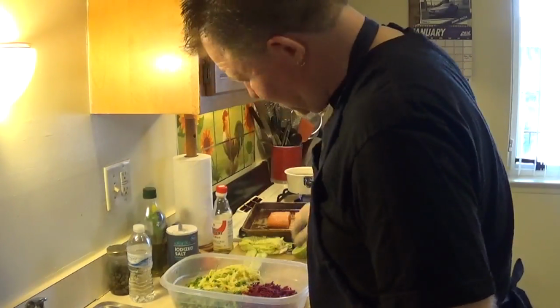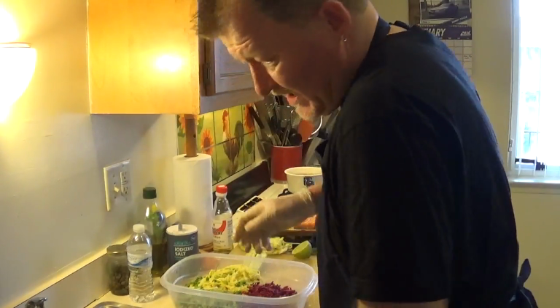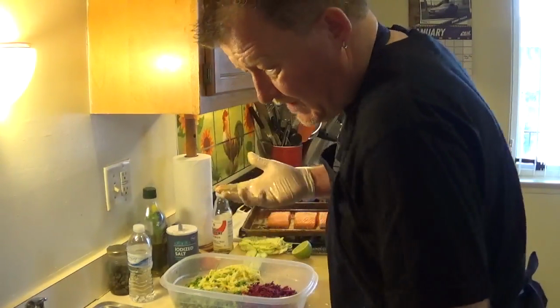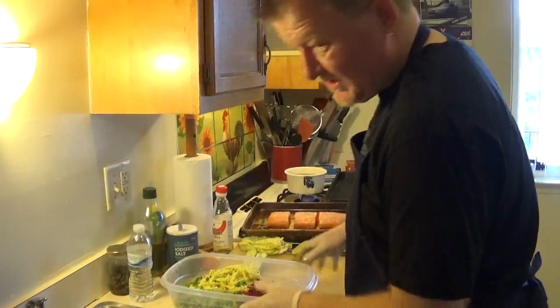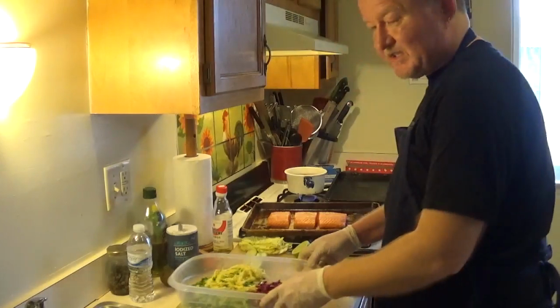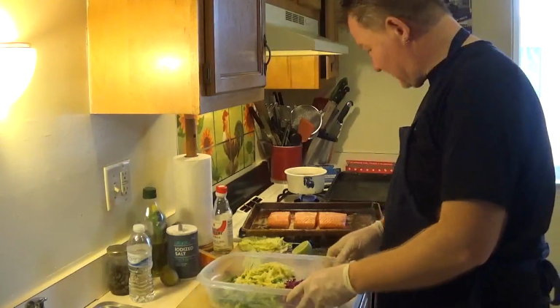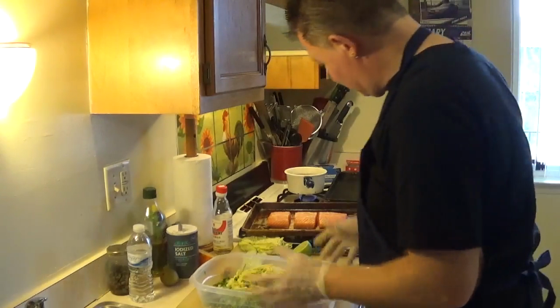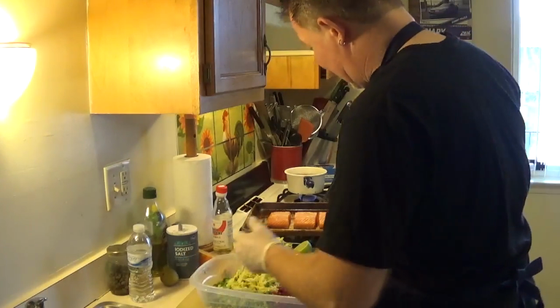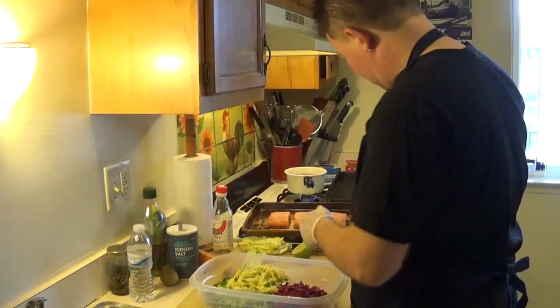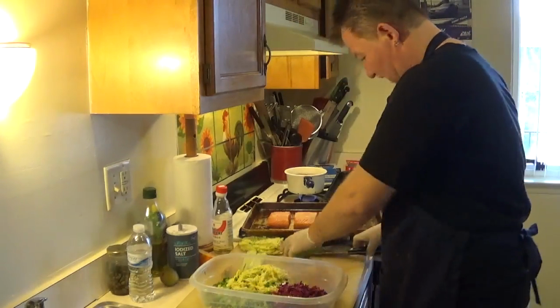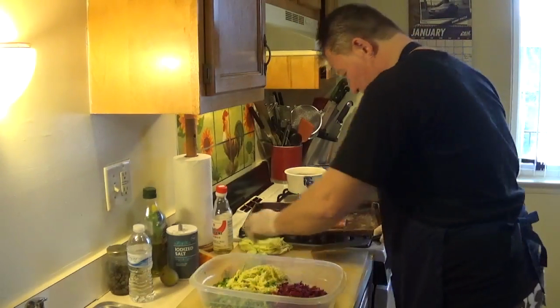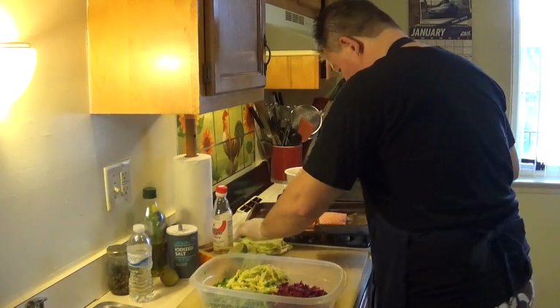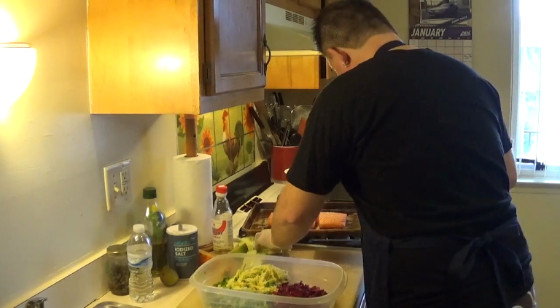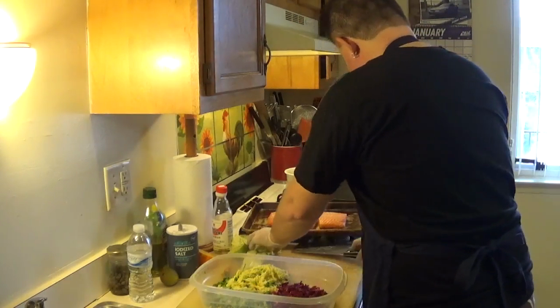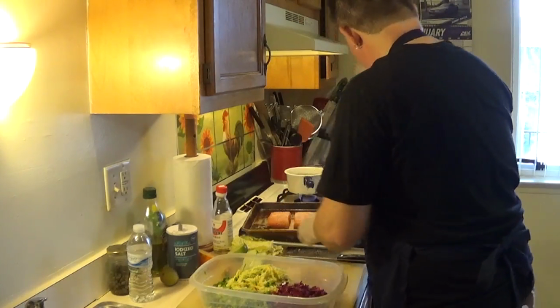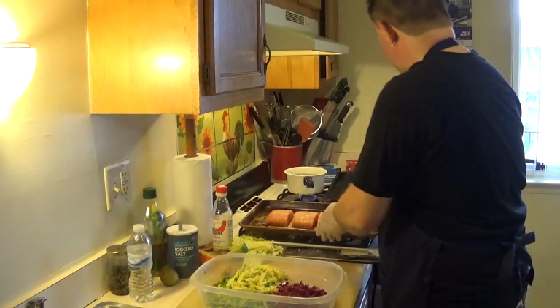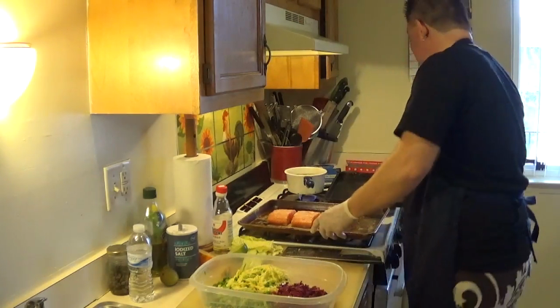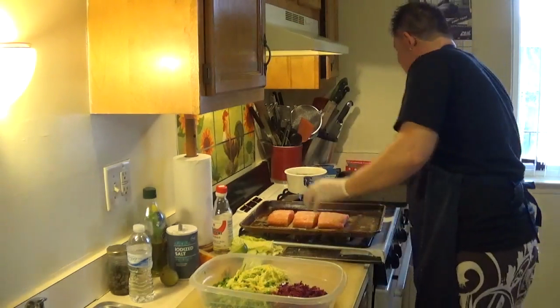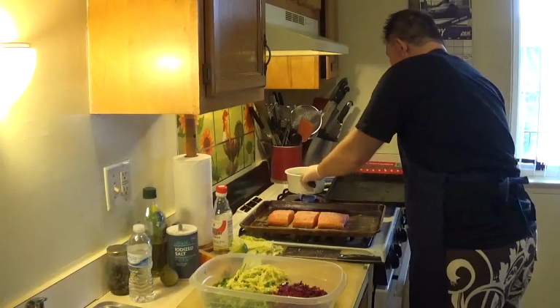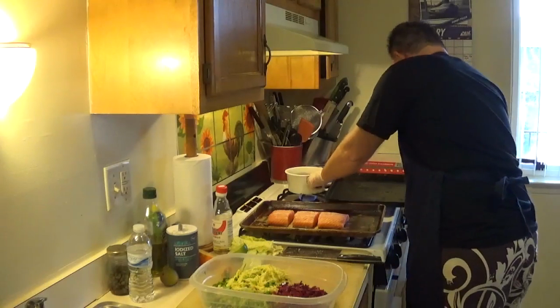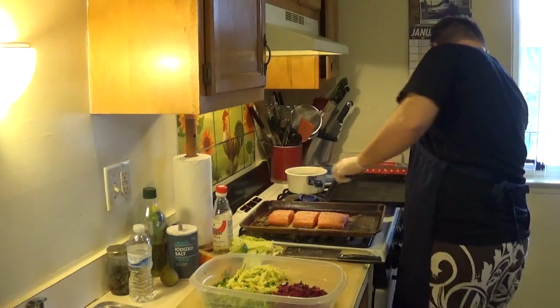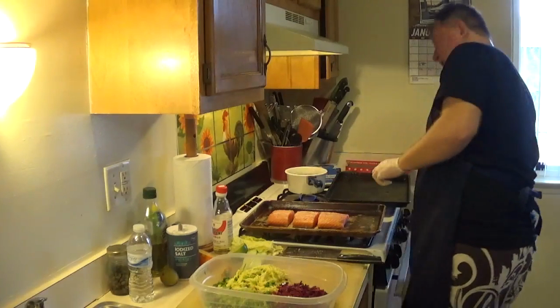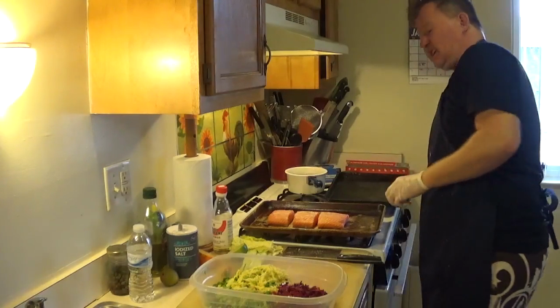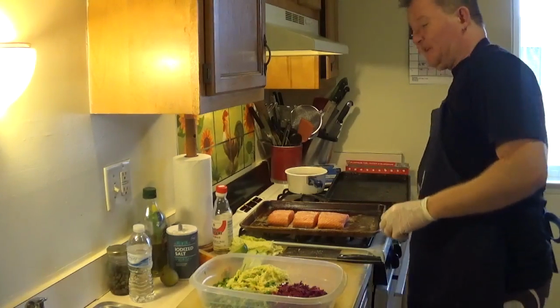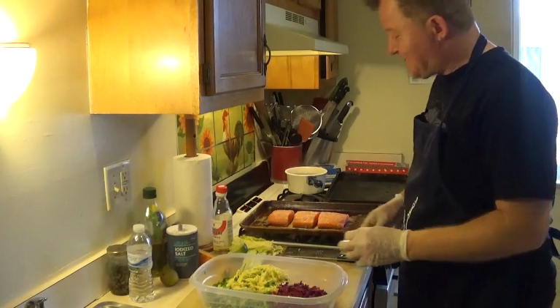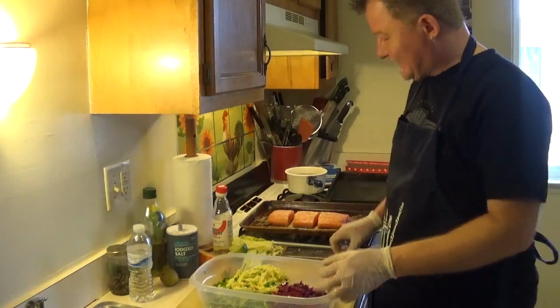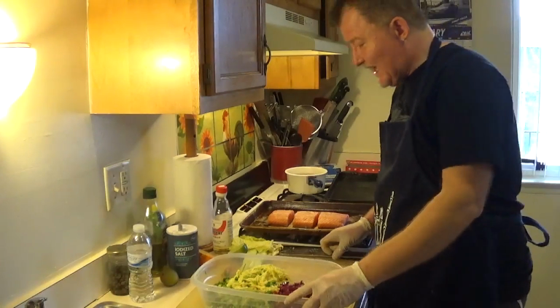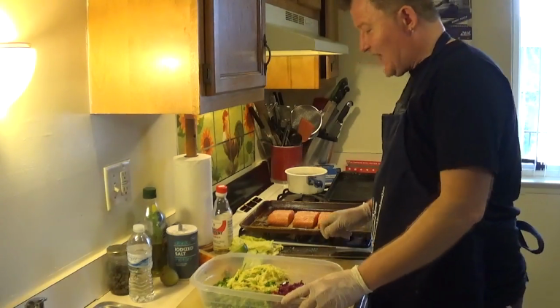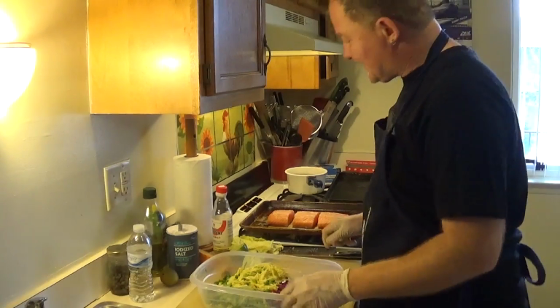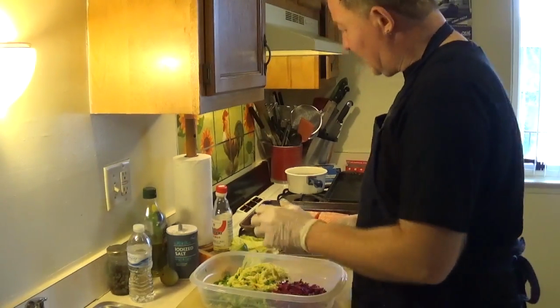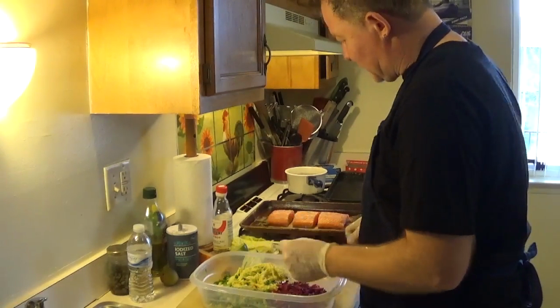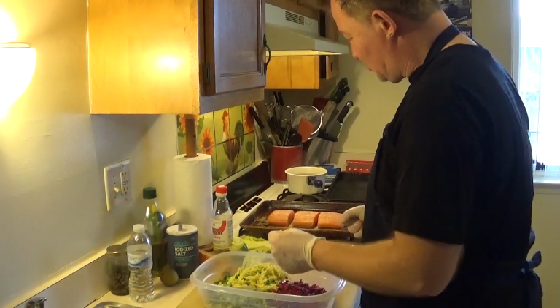You can add some onions if you want — it's up to you — but I'm not doing onions today. Last time I had some onions, my belly got a little upset.